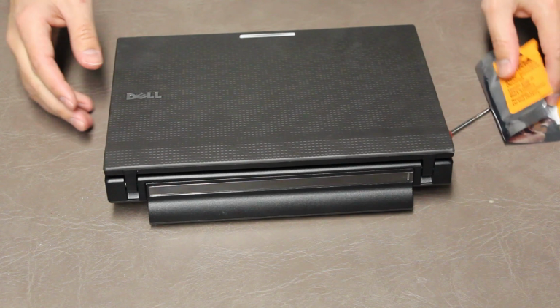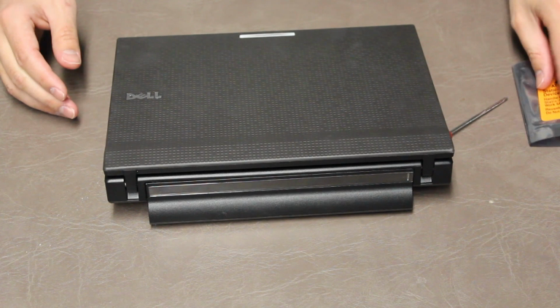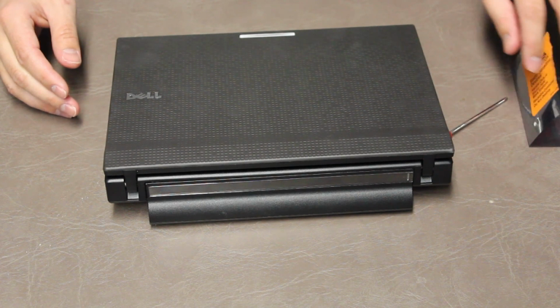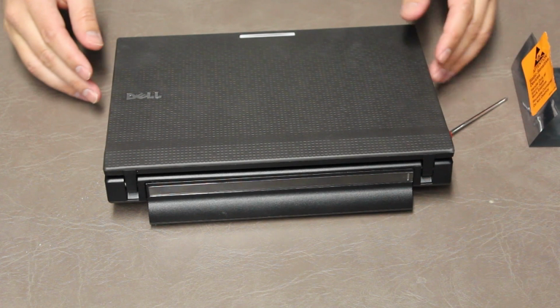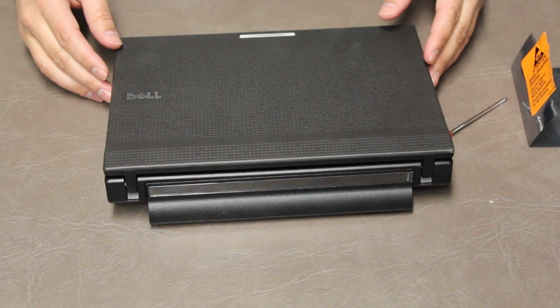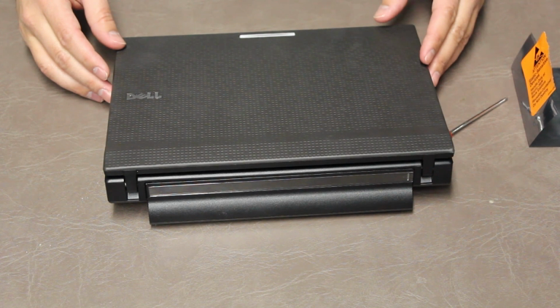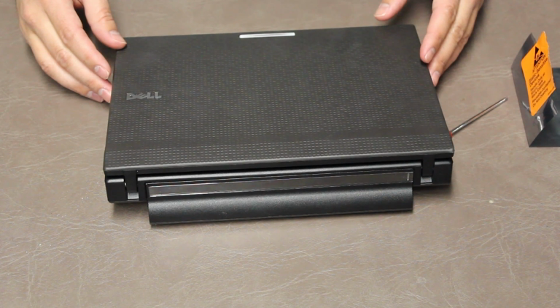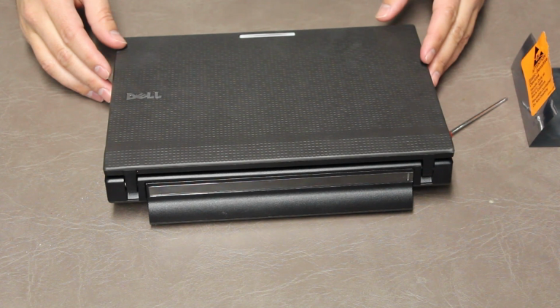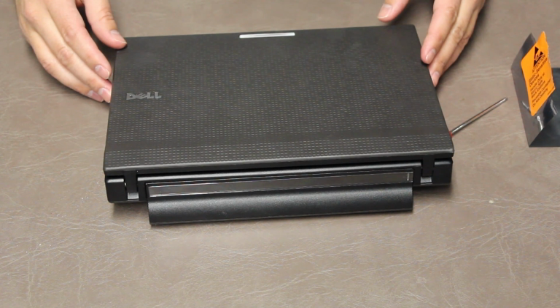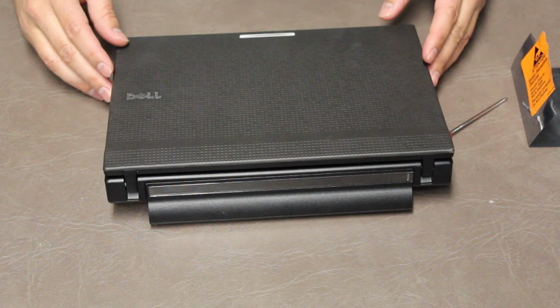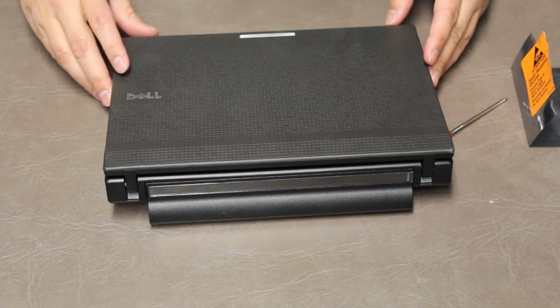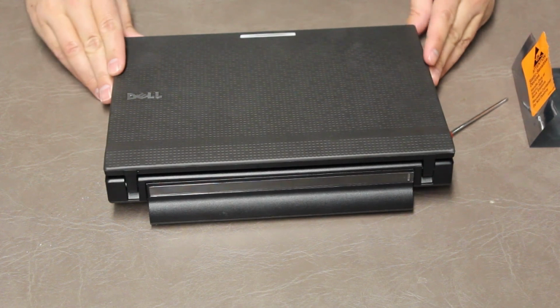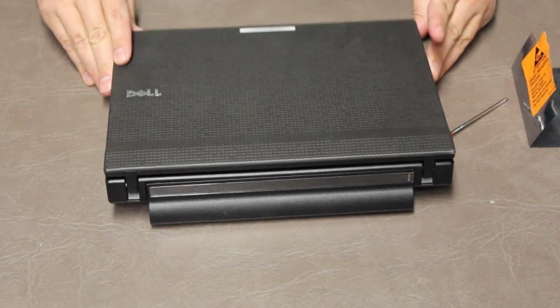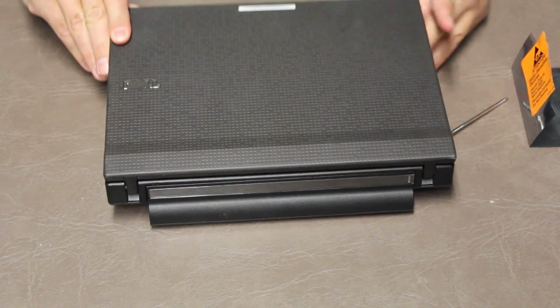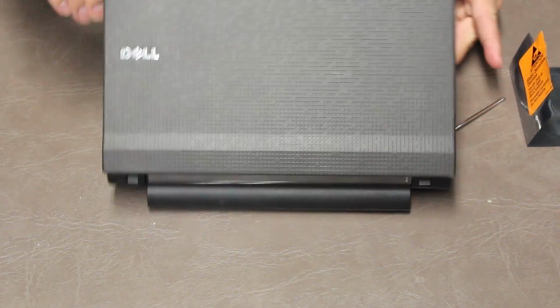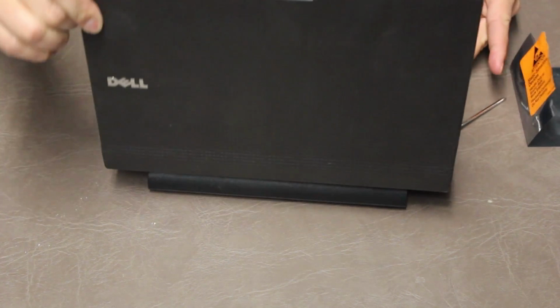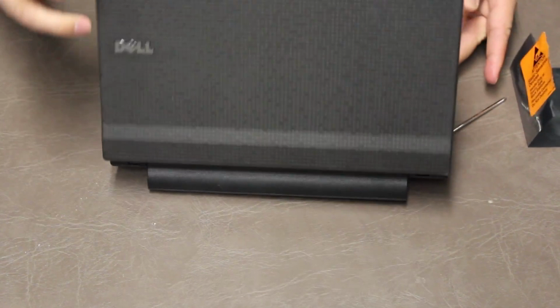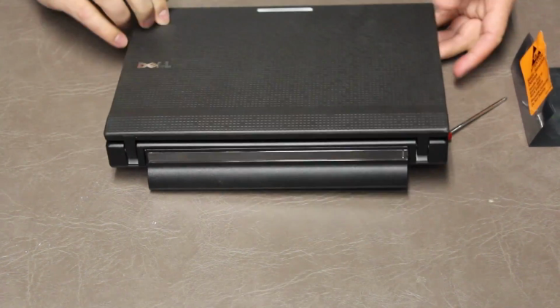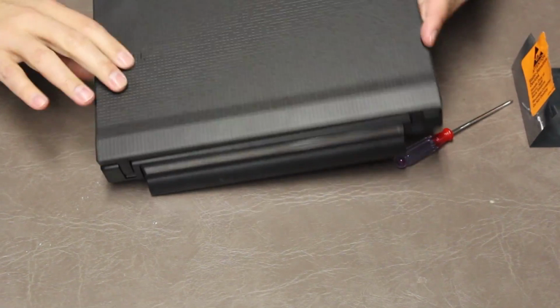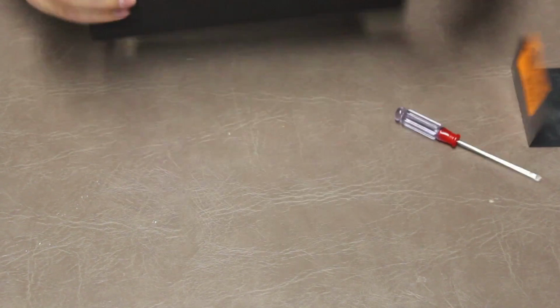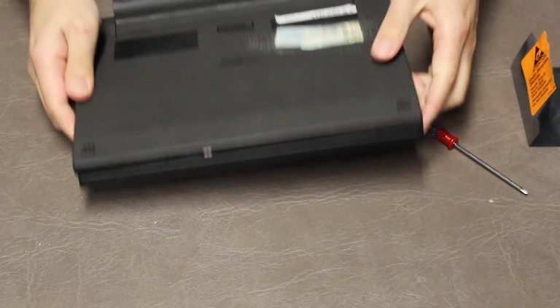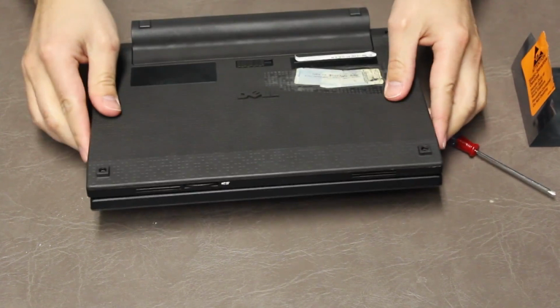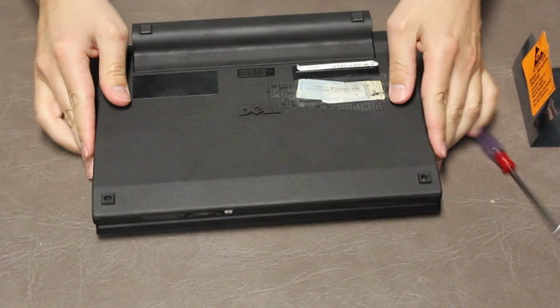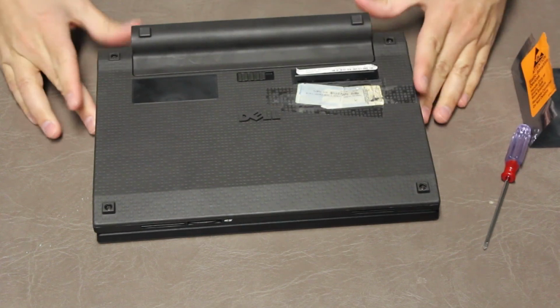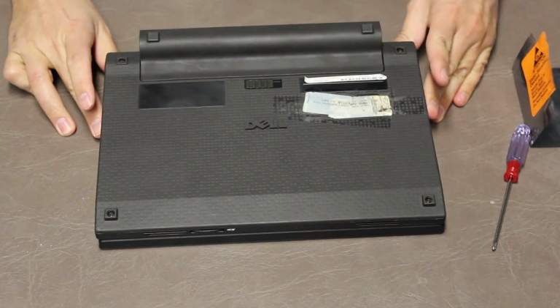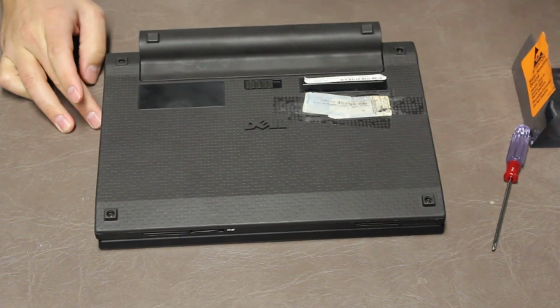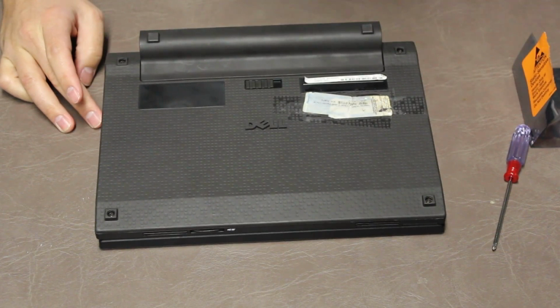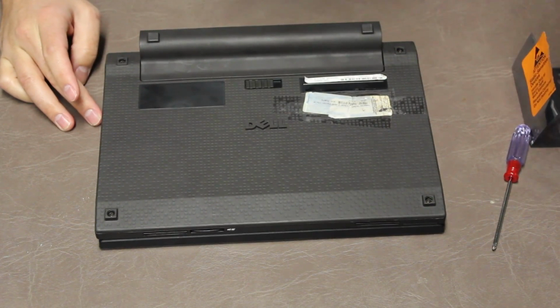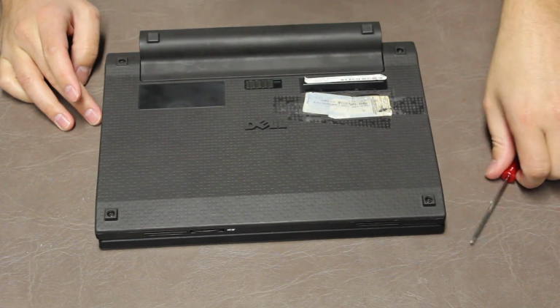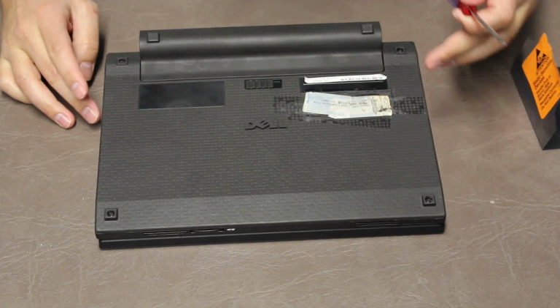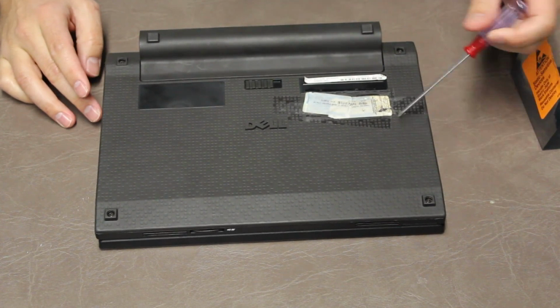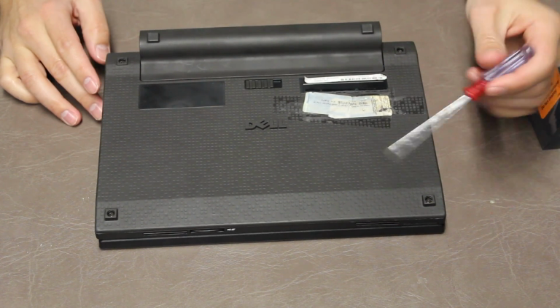This video is how to disassemble a Latitude 2120 by Dell. The first step is to flip it over to the back side — there are six screws you need to remove.